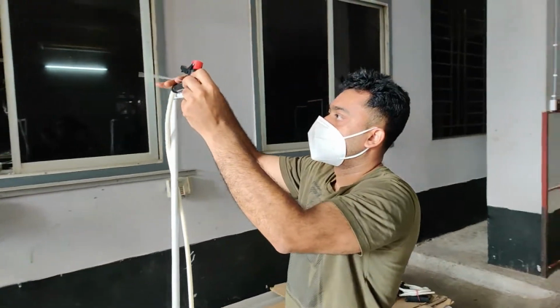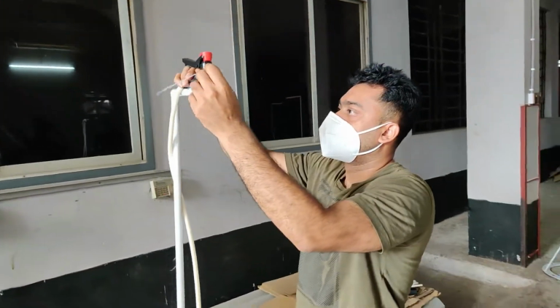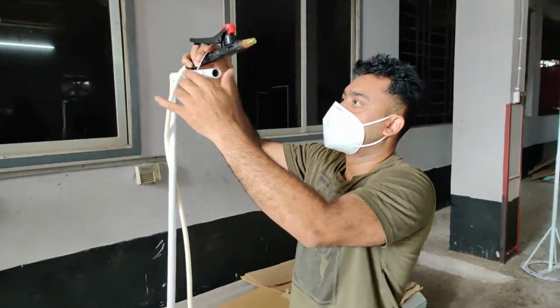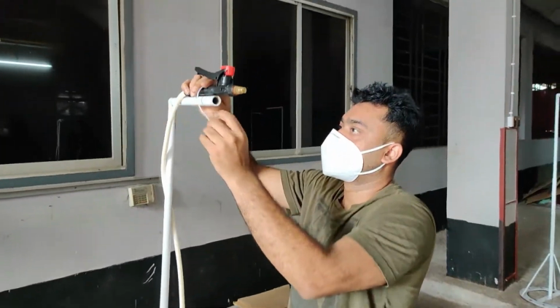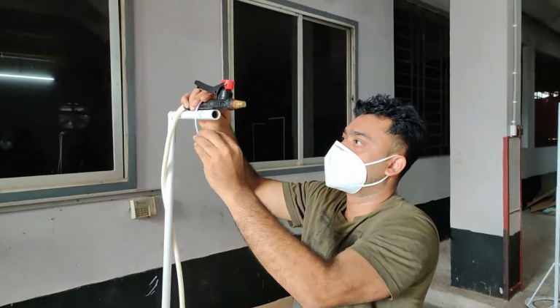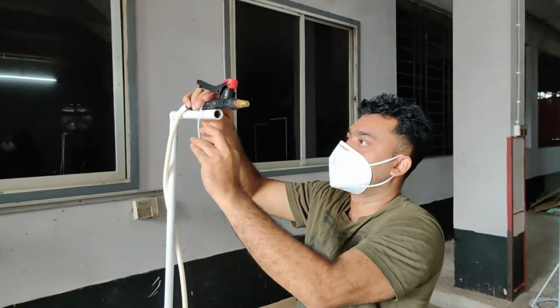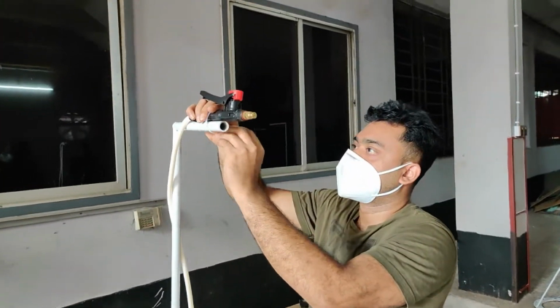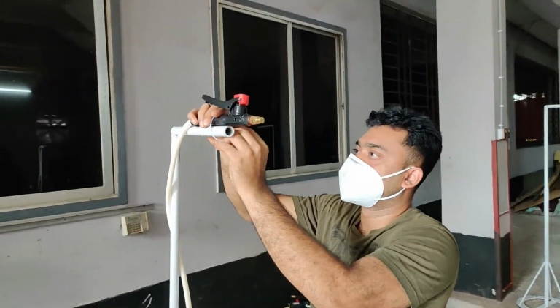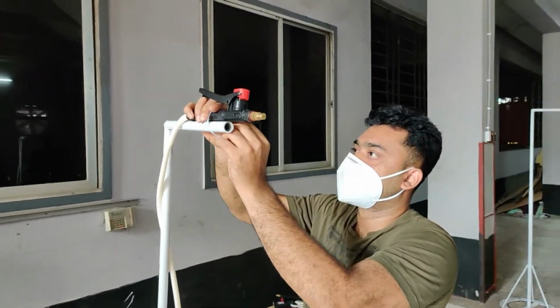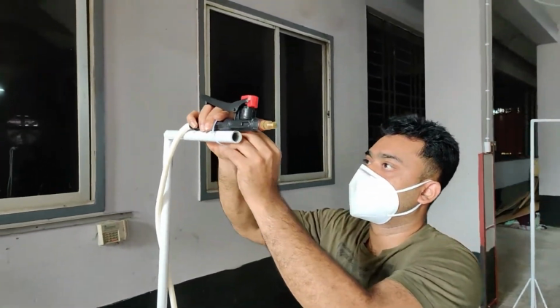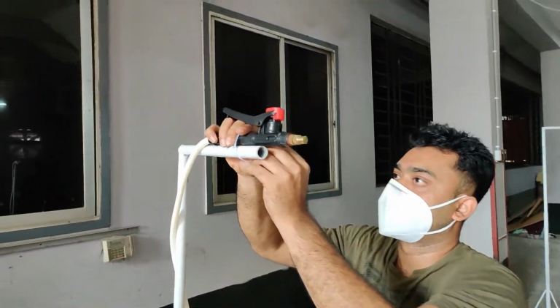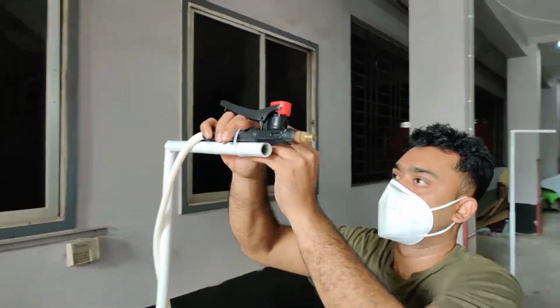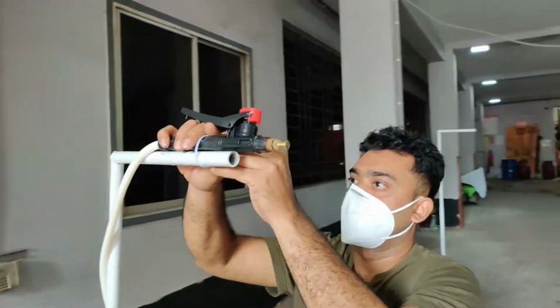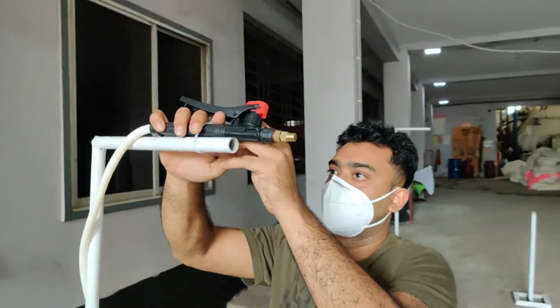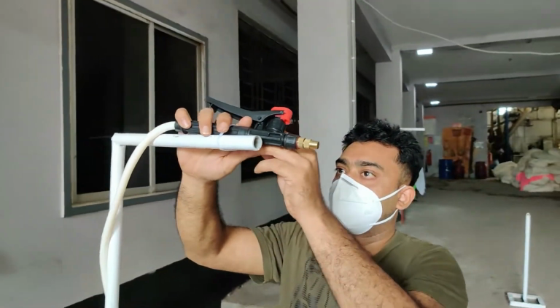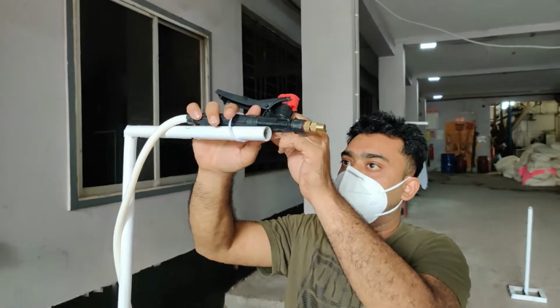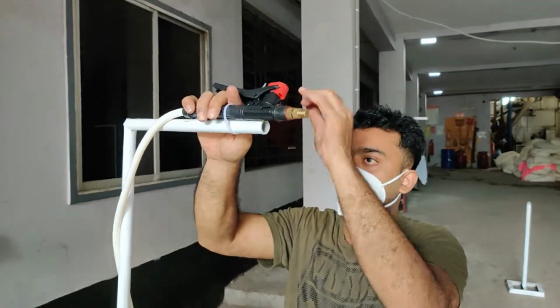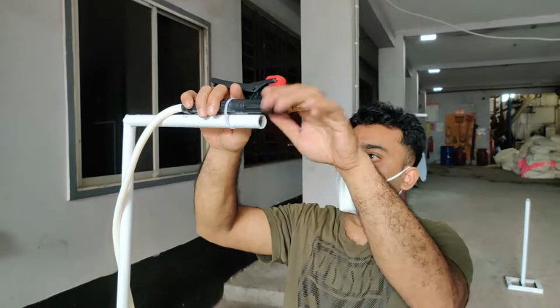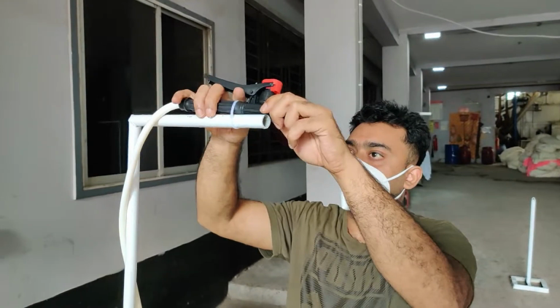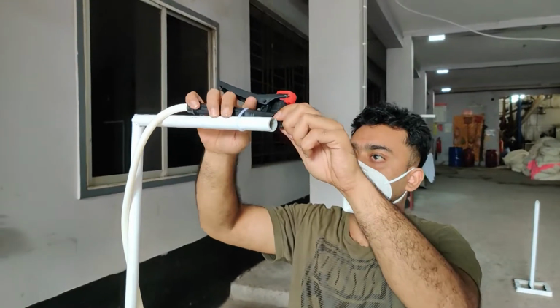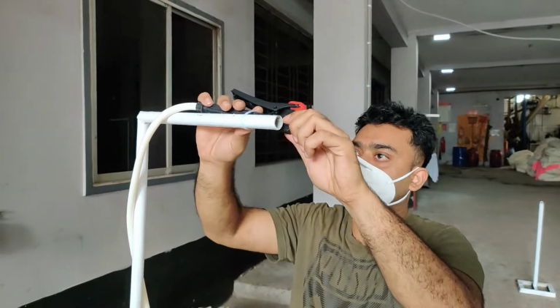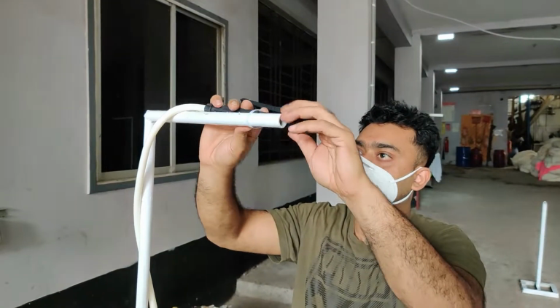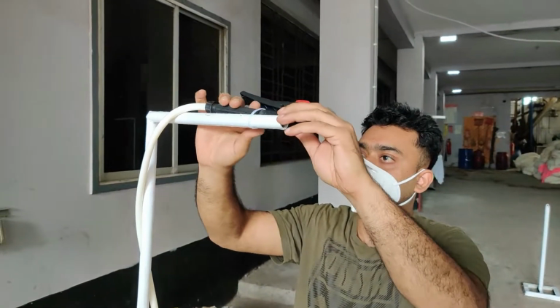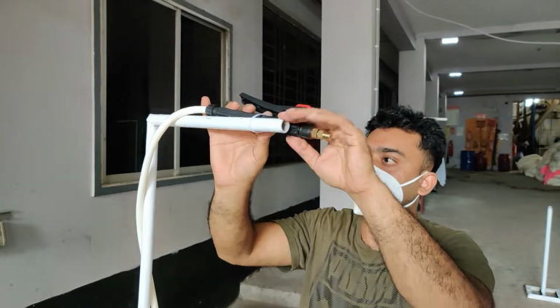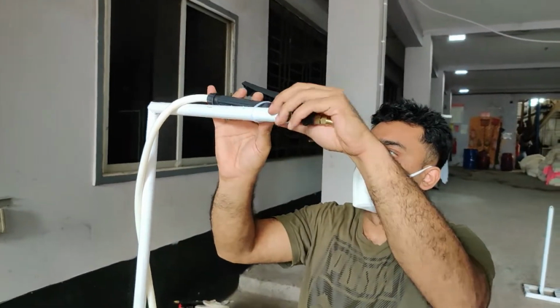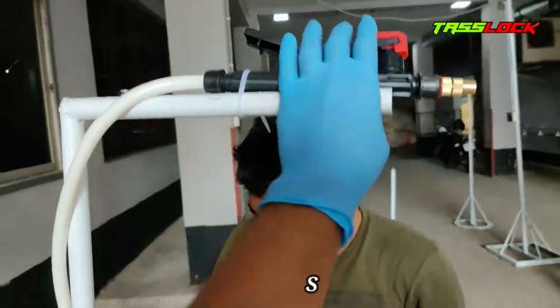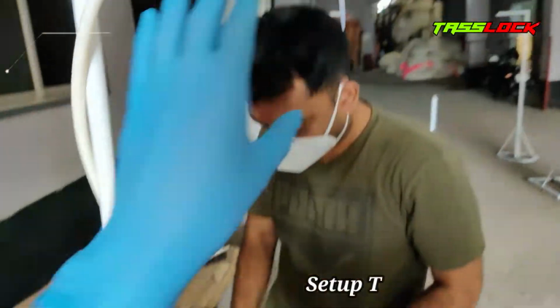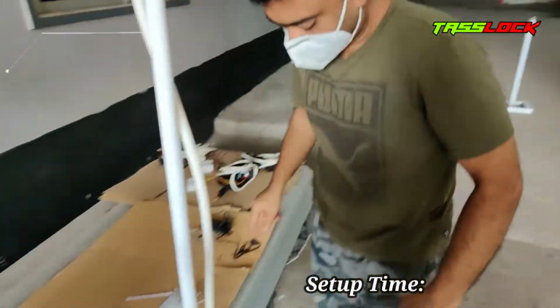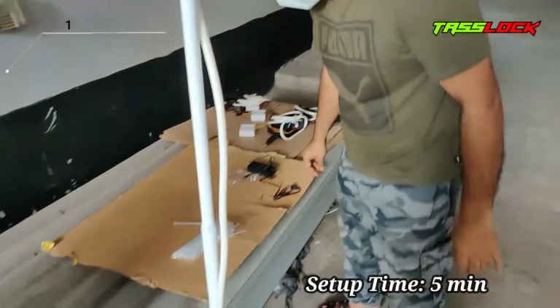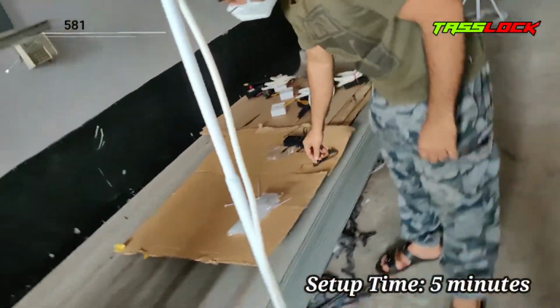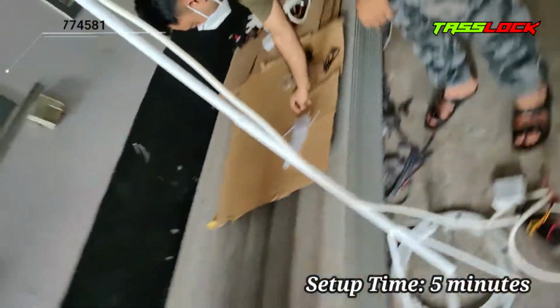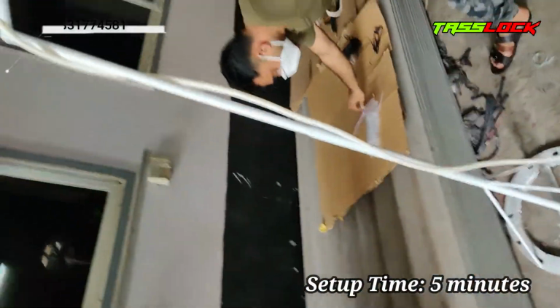This is an anti-corona sprayer set up in the factory. This is a stand.